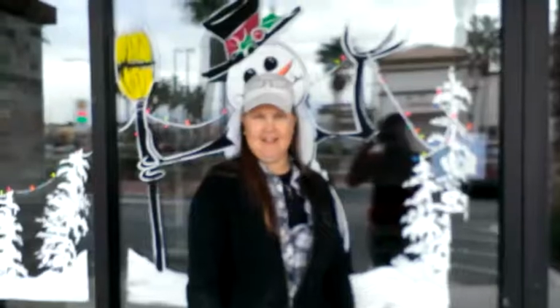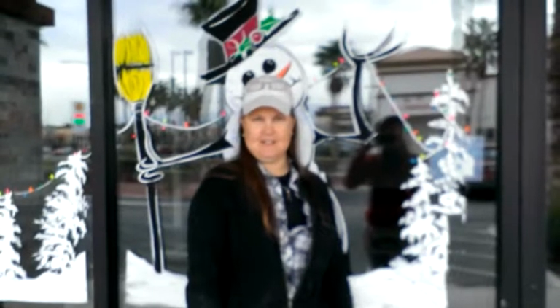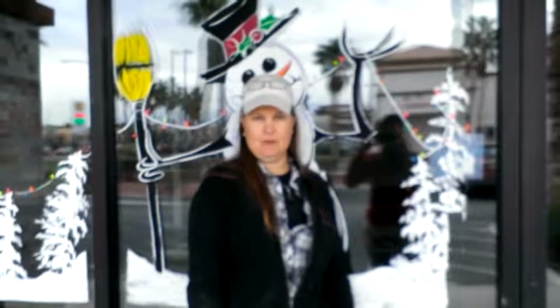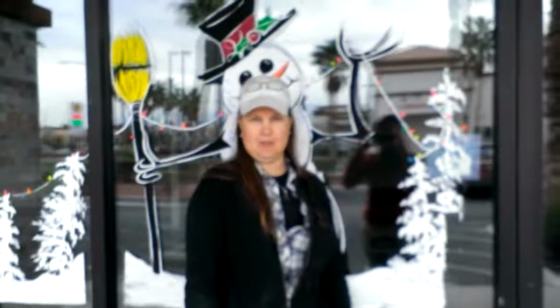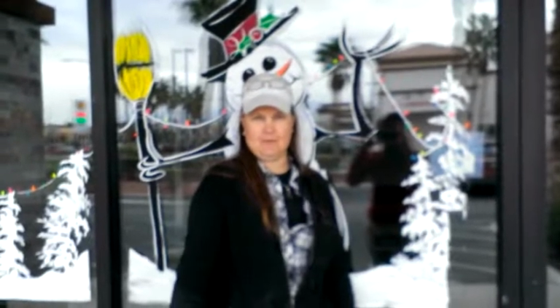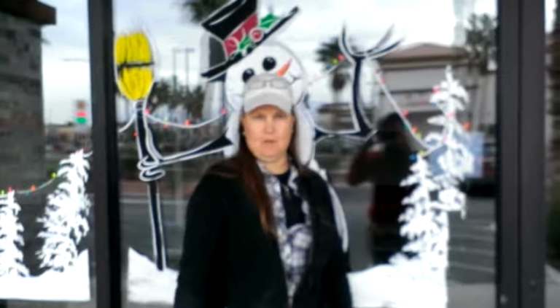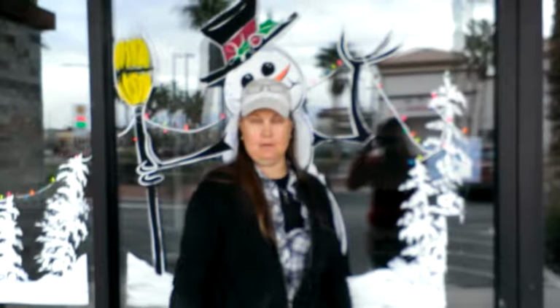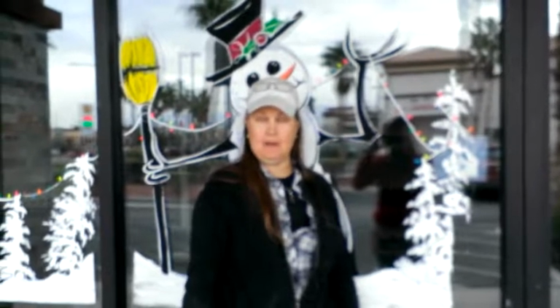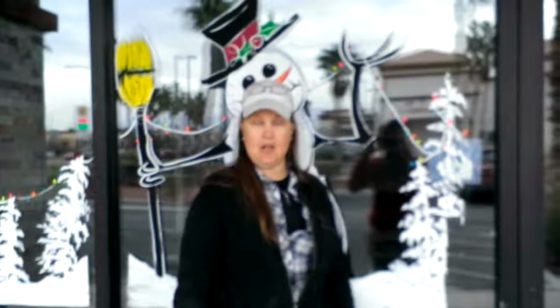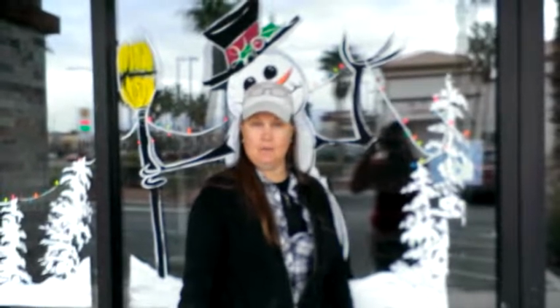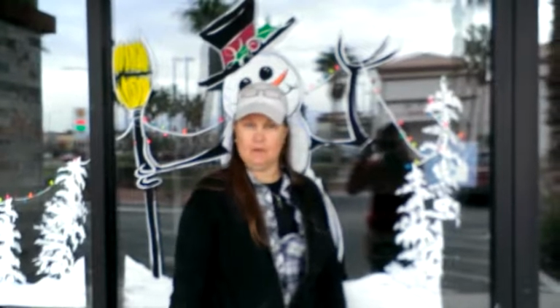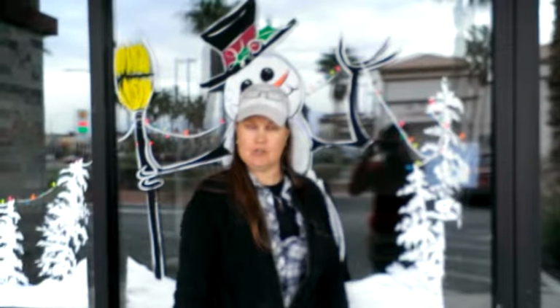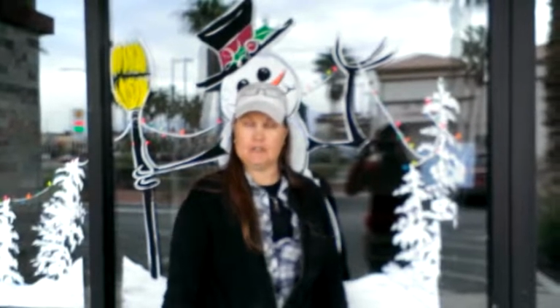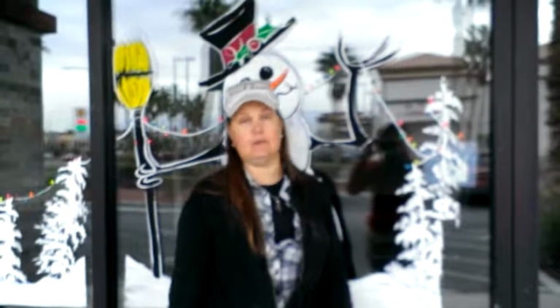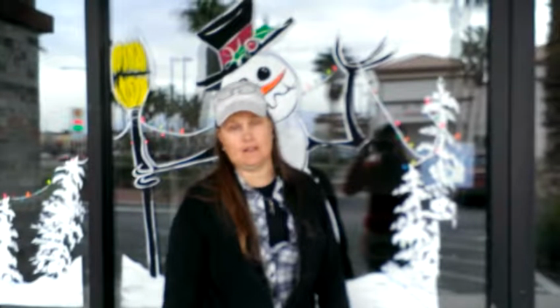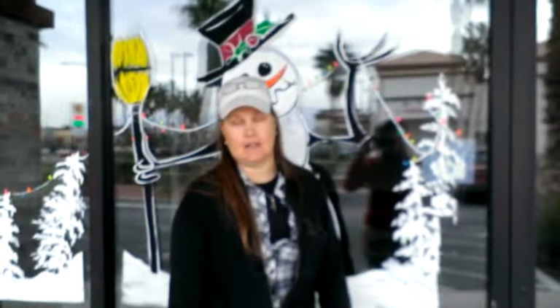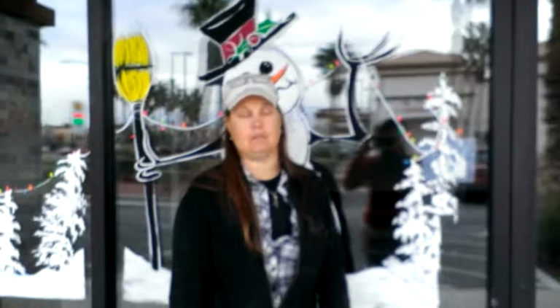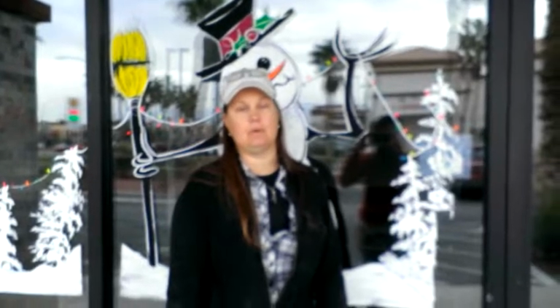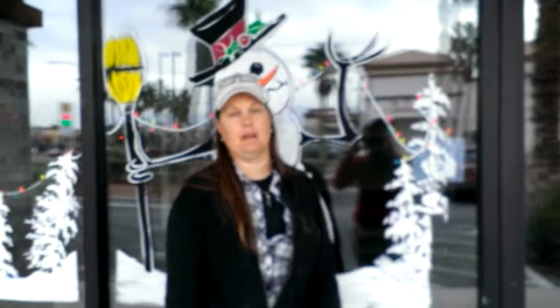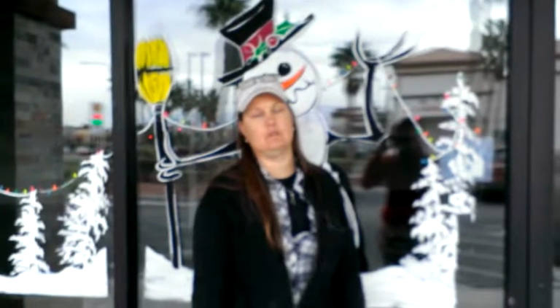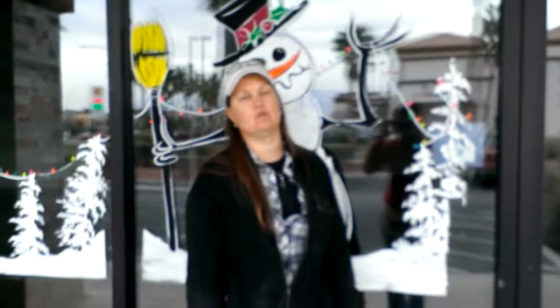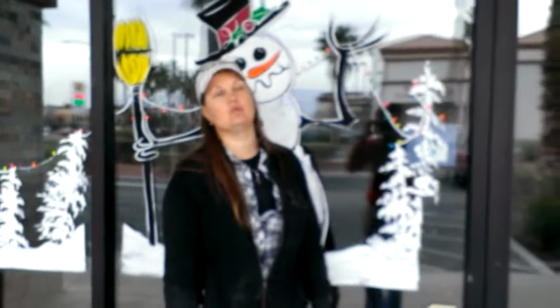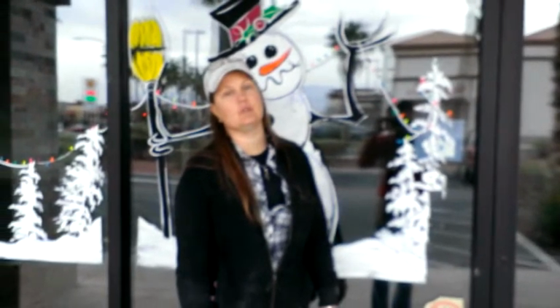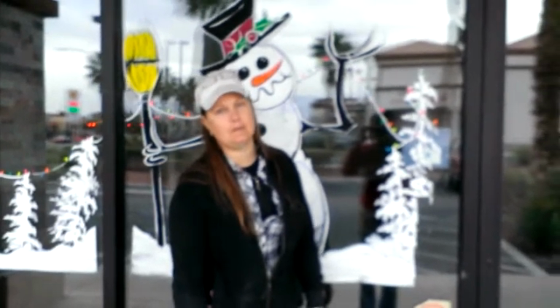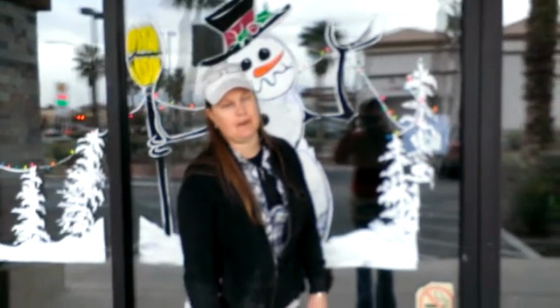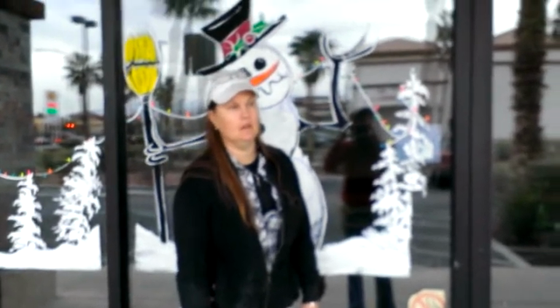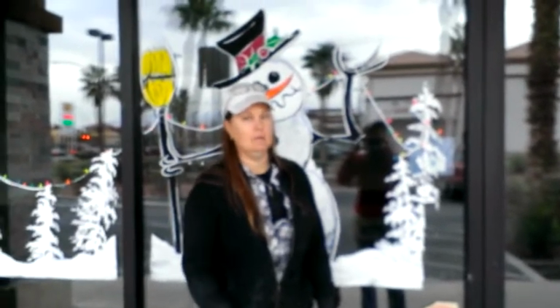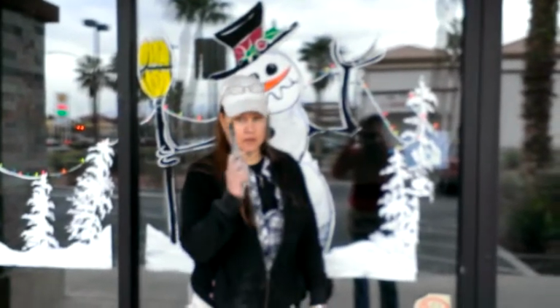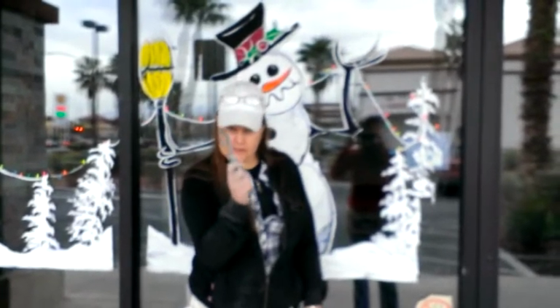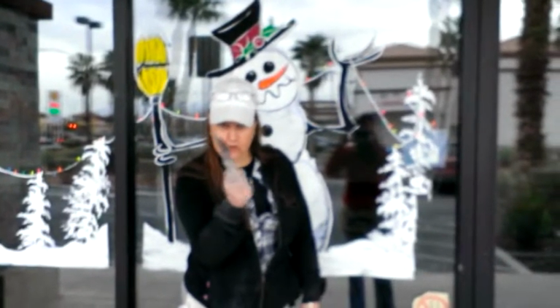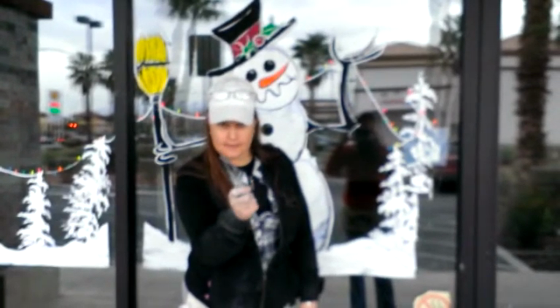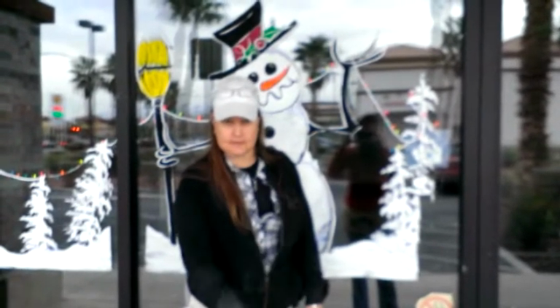Hi, this is Maria Burgess from HolidayWindowPaint.com and I wanted to show you a different way to take off tempera paint, if you choose to use tempera paint — but only use it in dry climates.